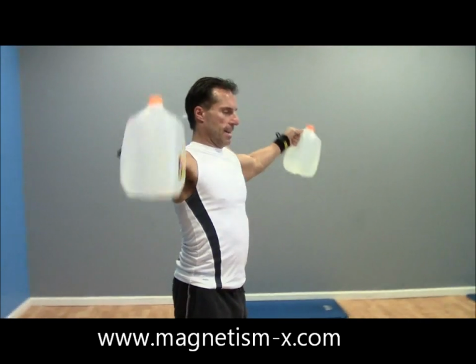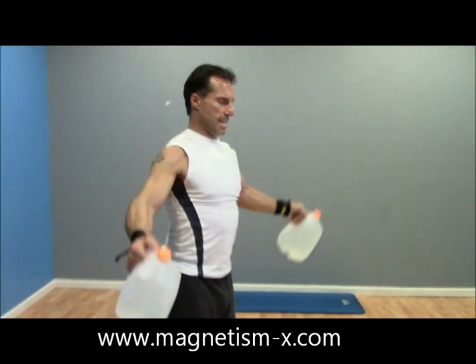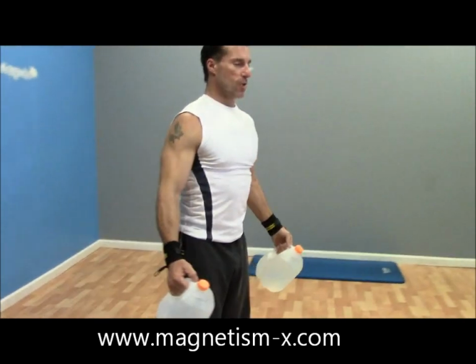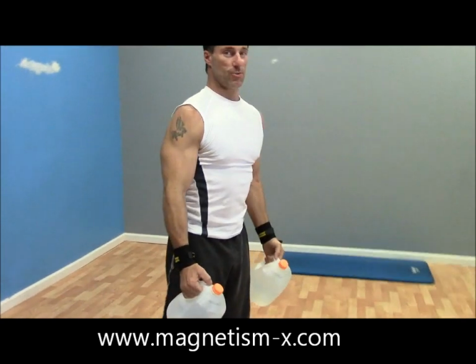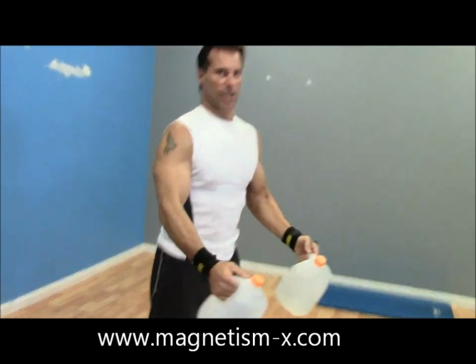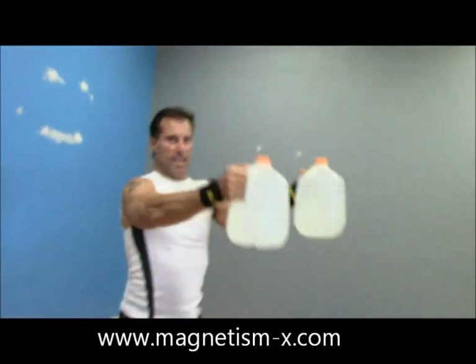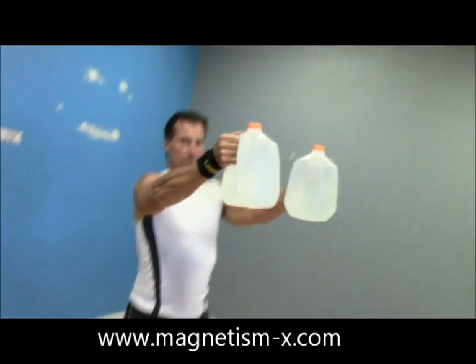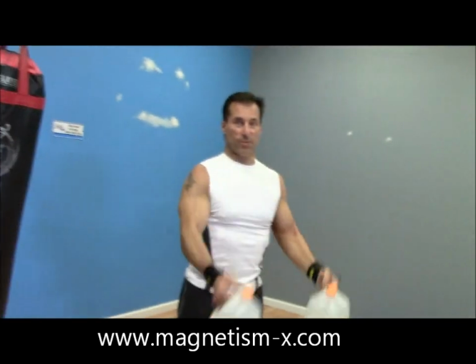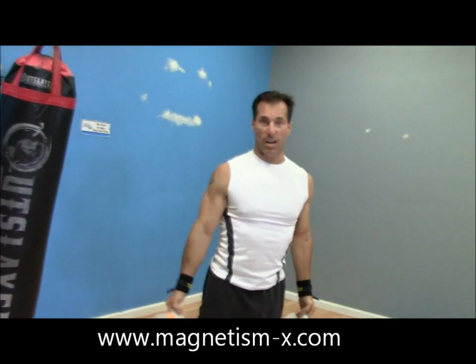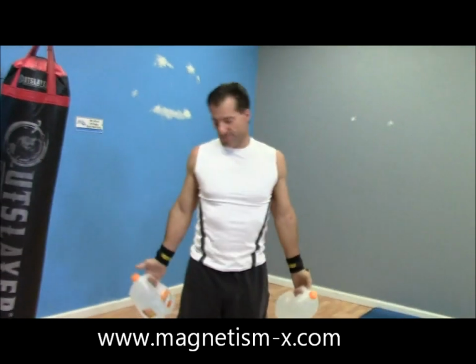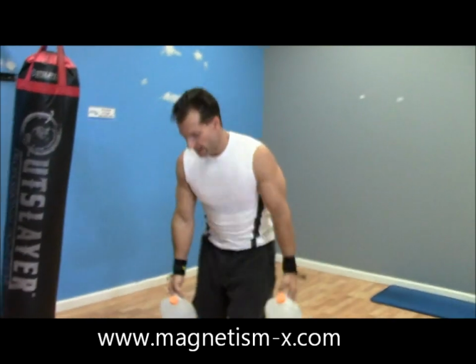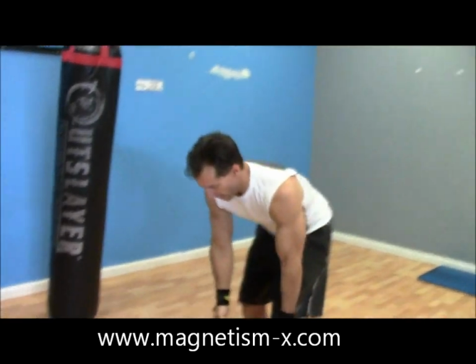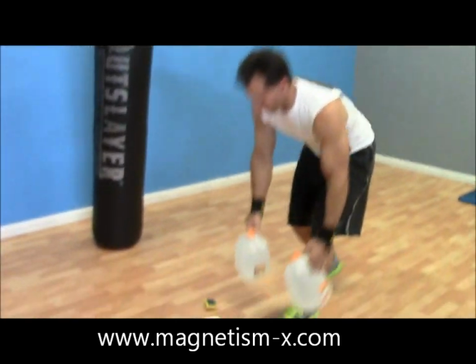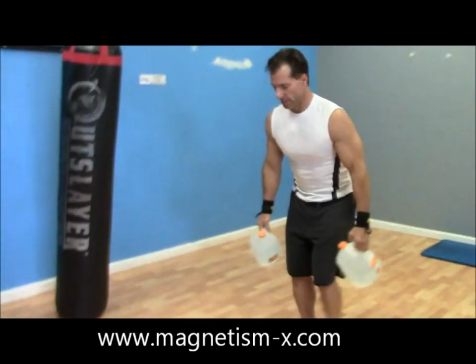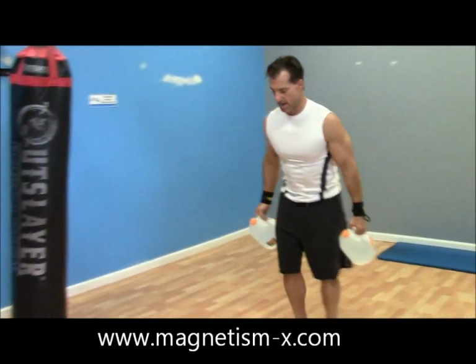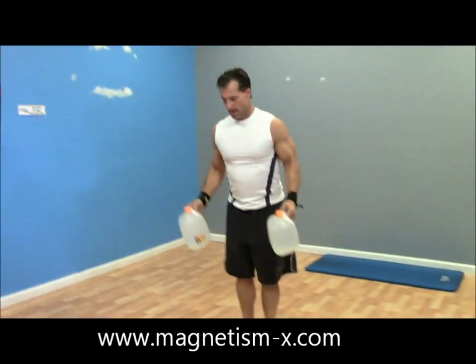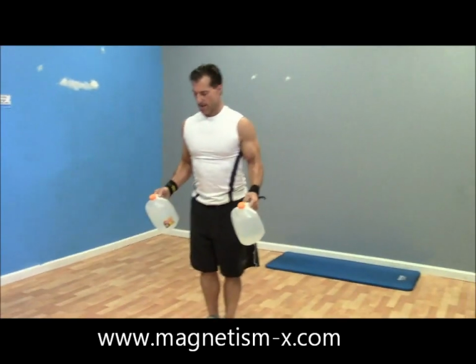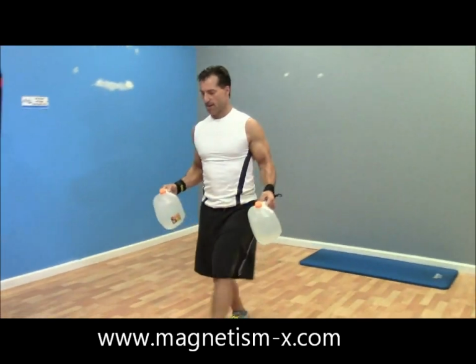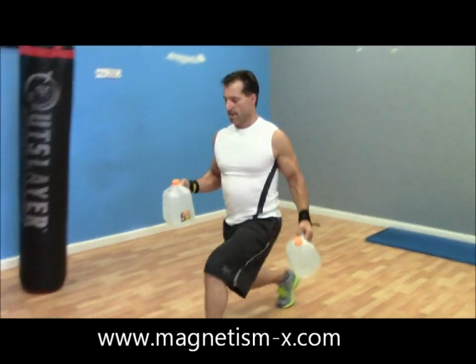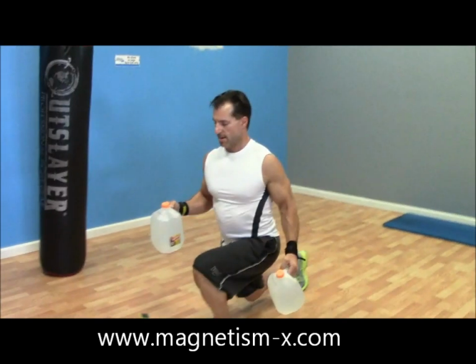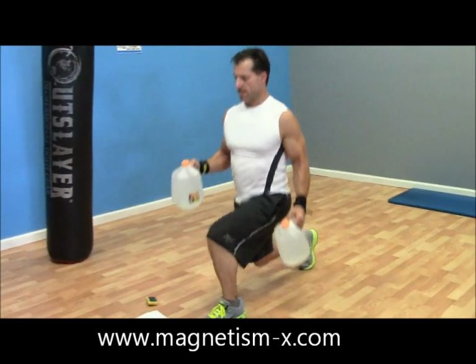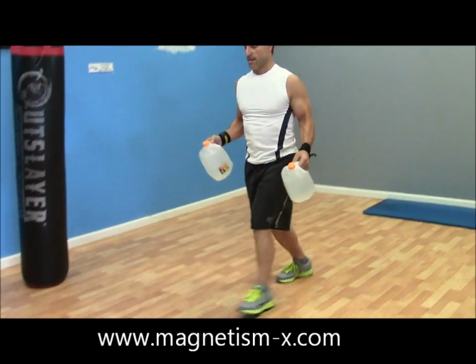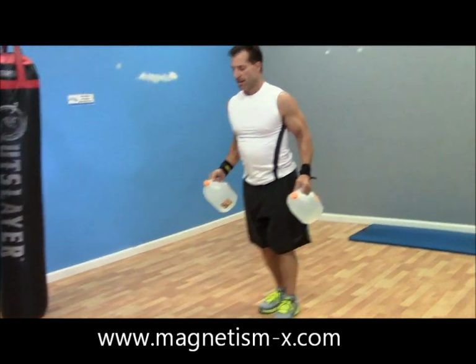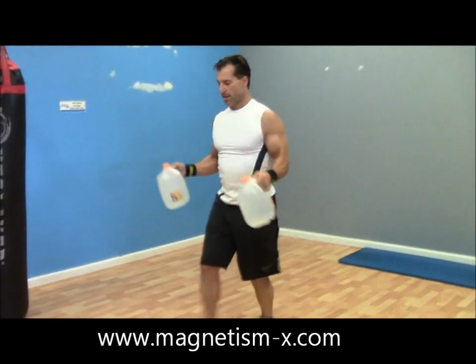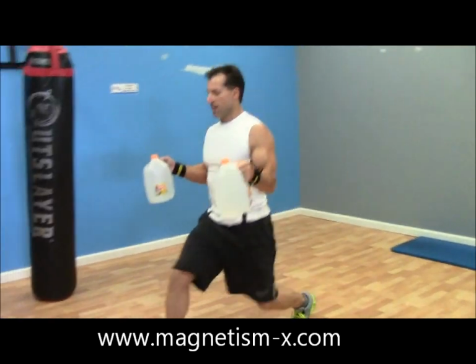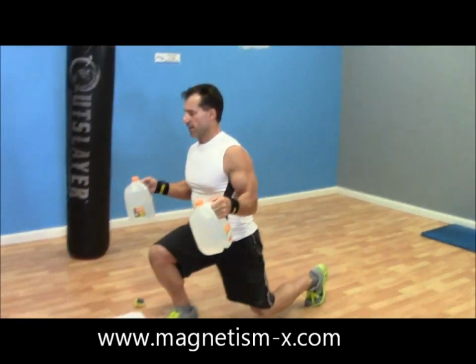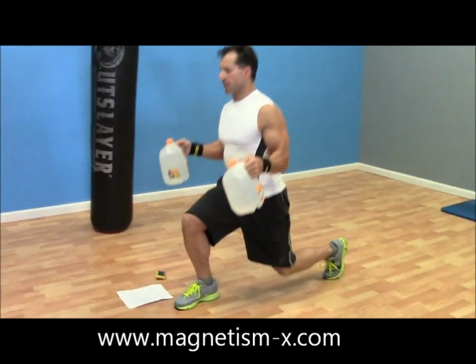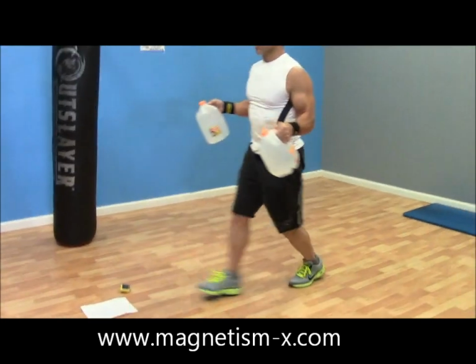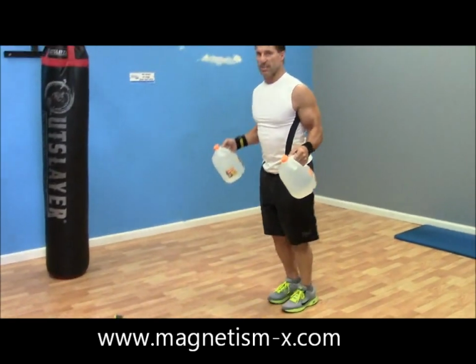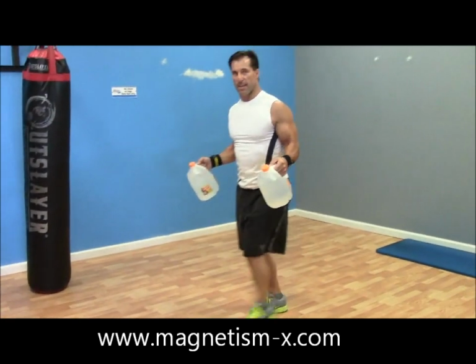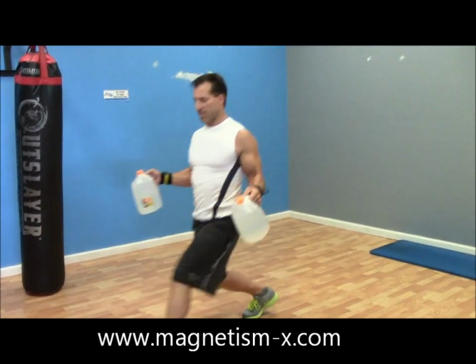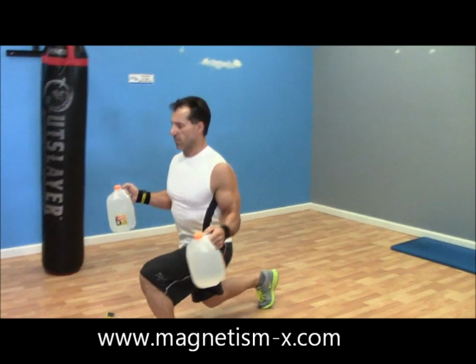If eight pounds is too much, just use less water. Now we're doing lunges — you can use the milk jugs to help balance yourself as well.